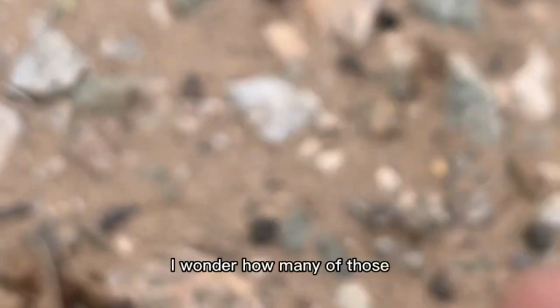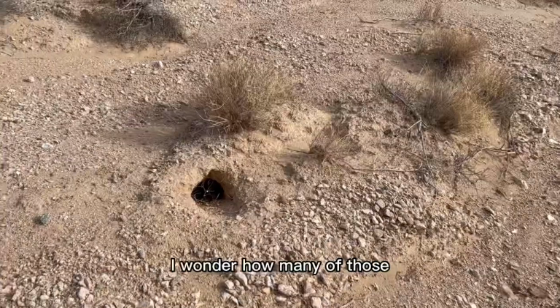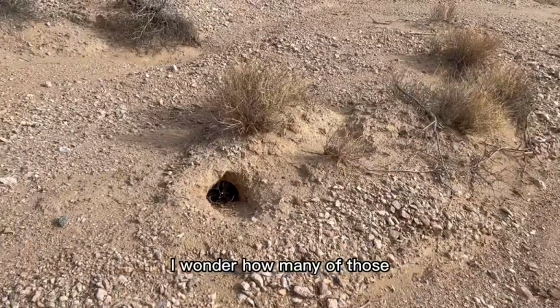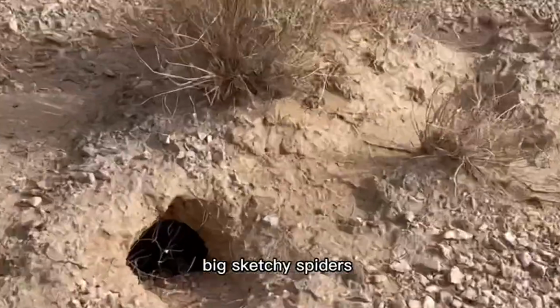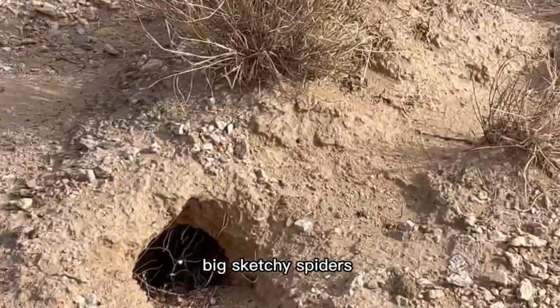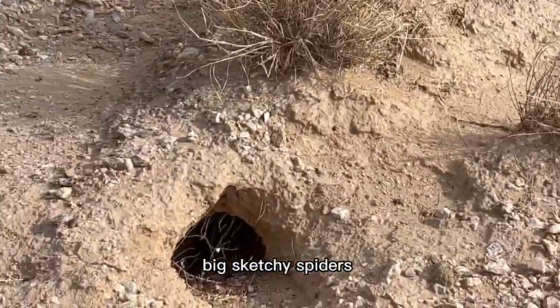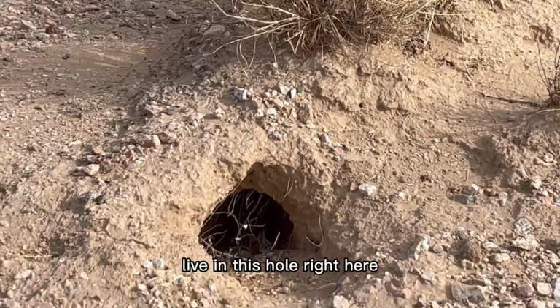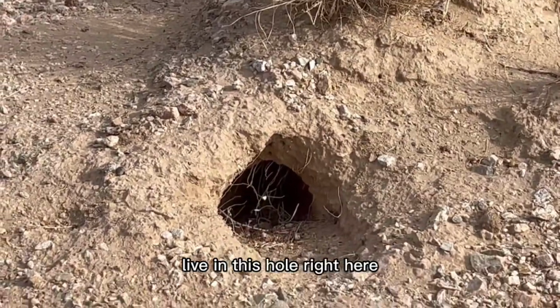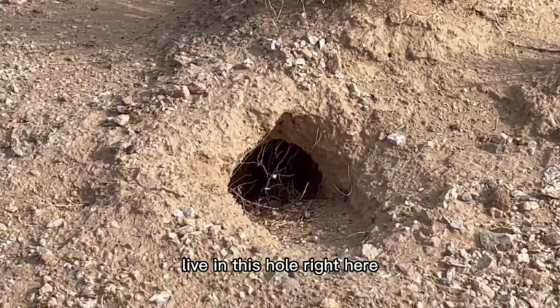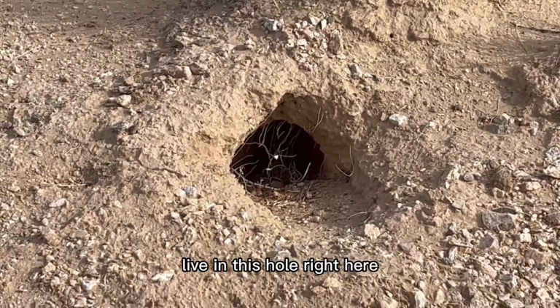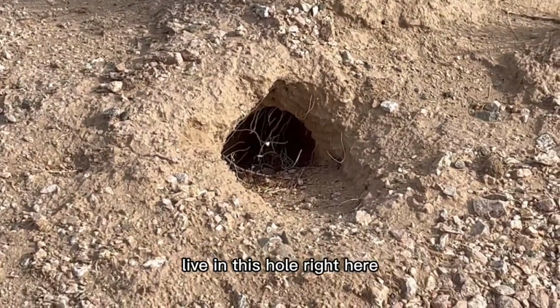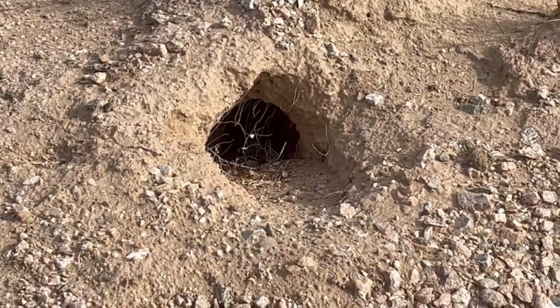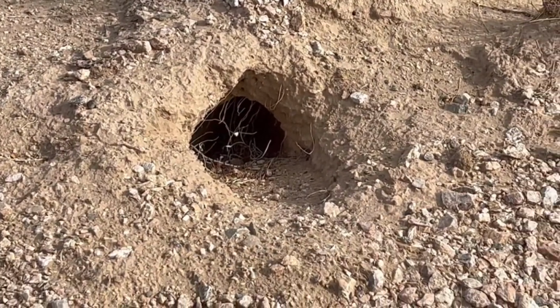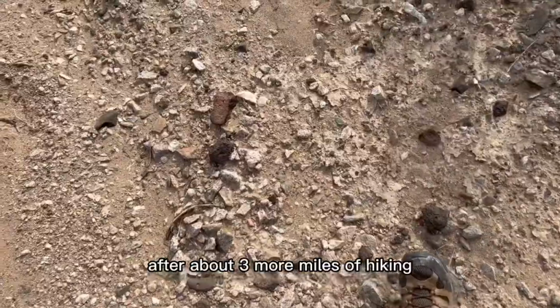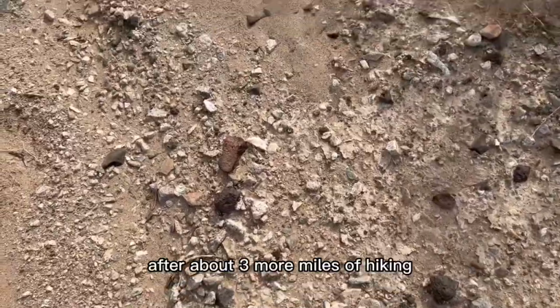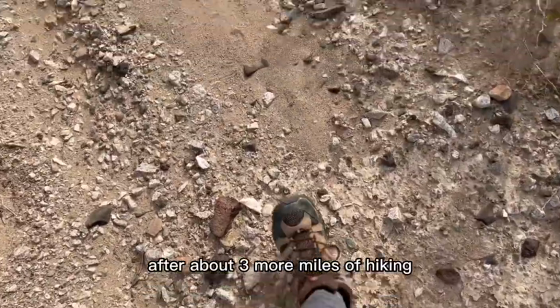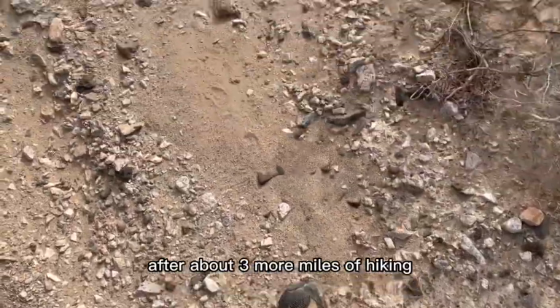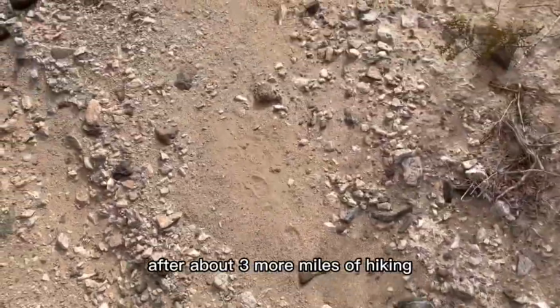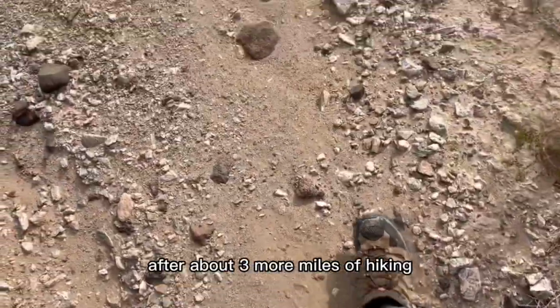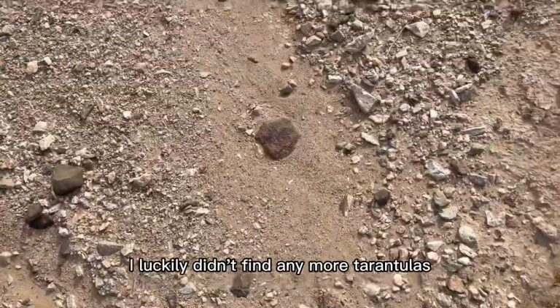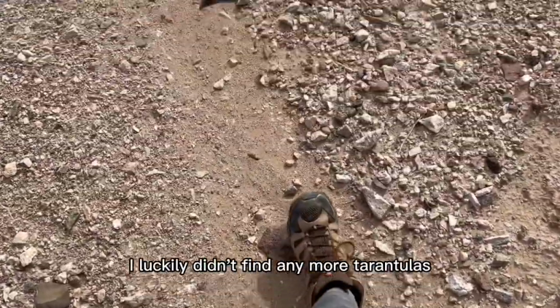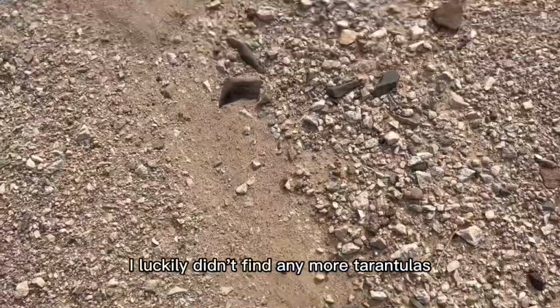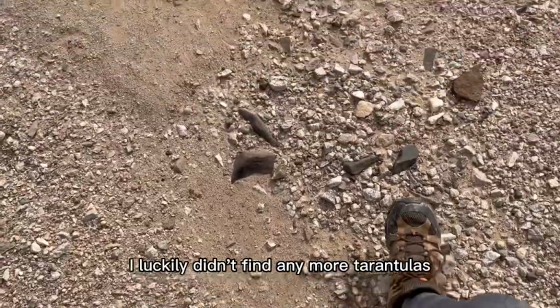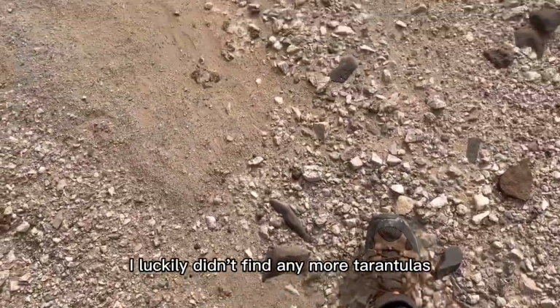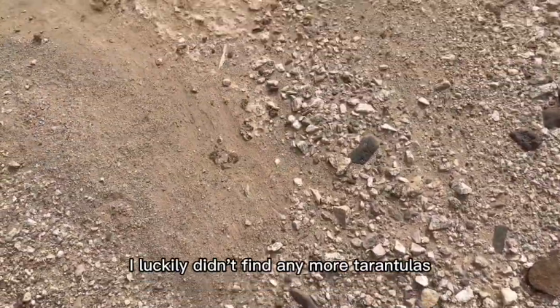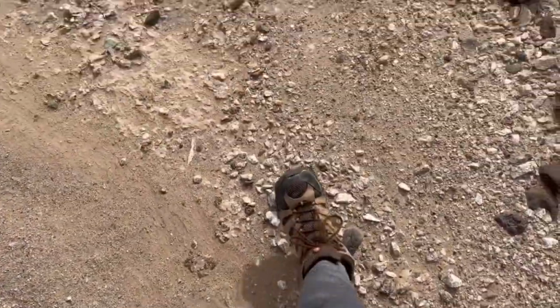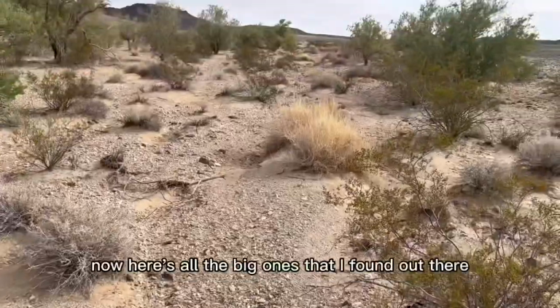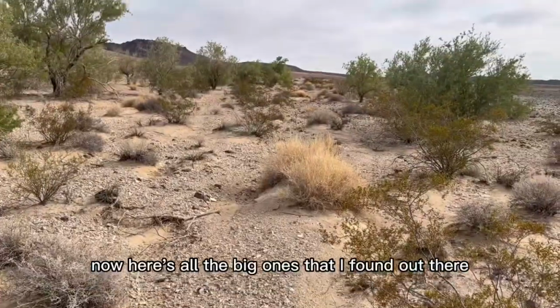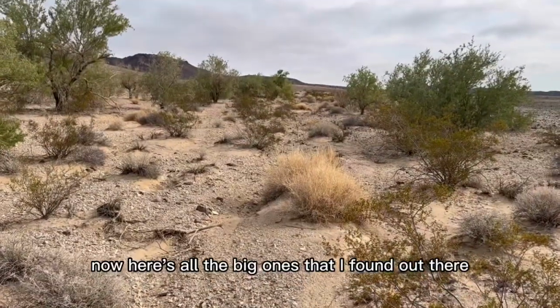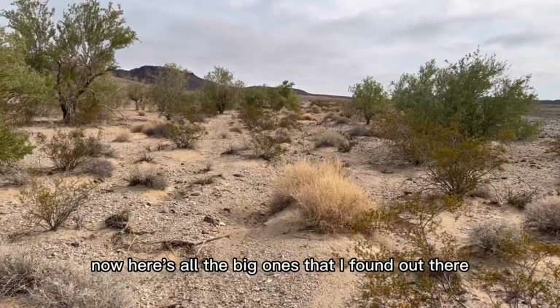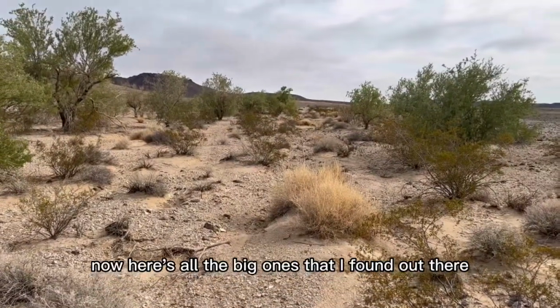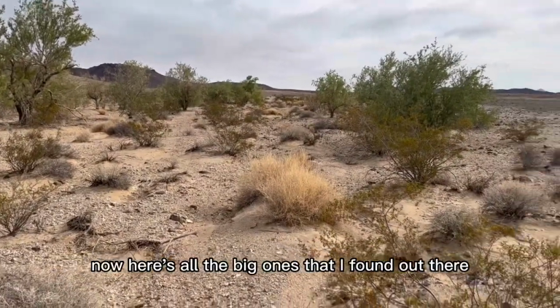I wonder how many of those big sketchy spiders live in this hole right here. After about three more miles of hiking, I luckily didn't find any more tarantulas. Now here's all the big ones that I found out there.